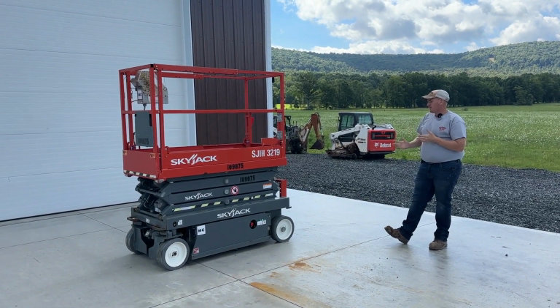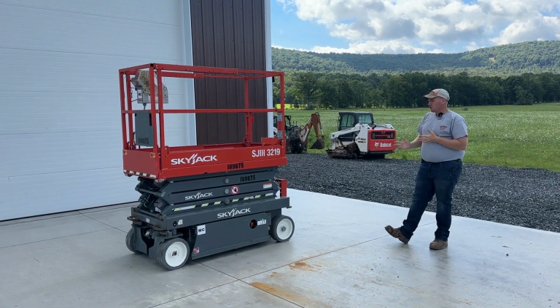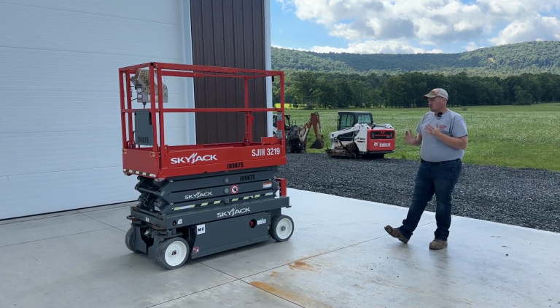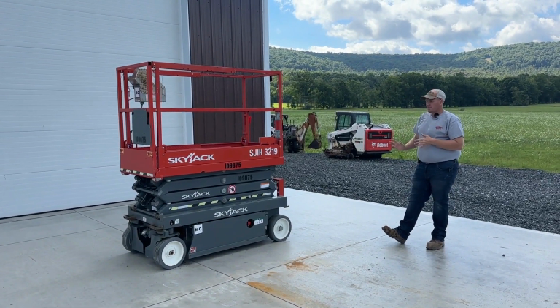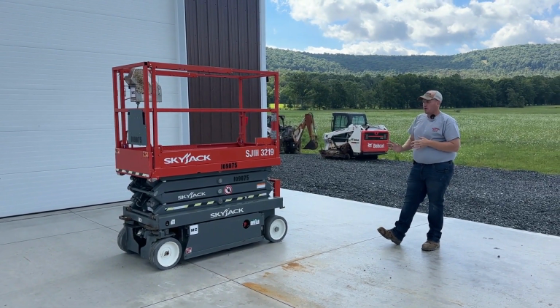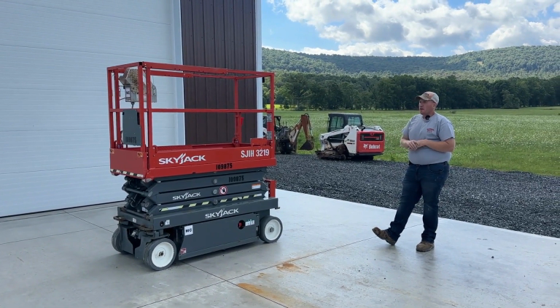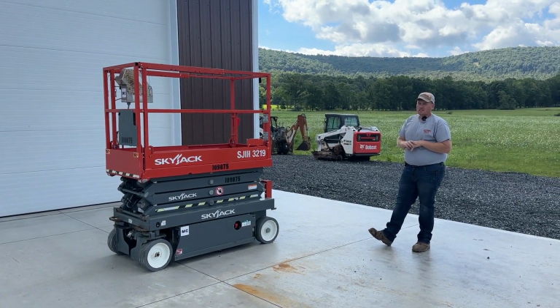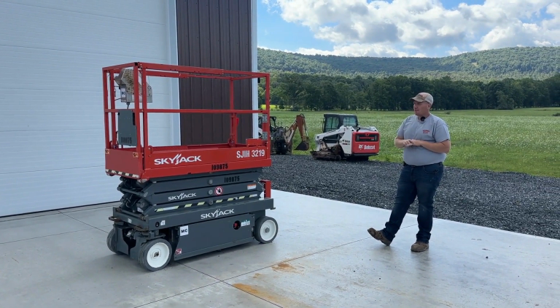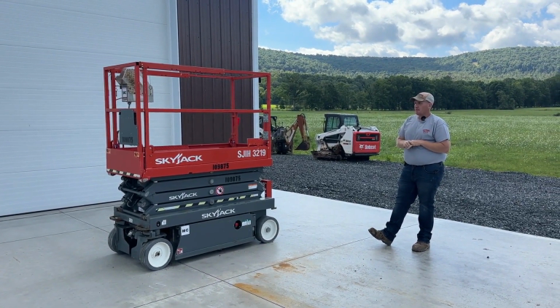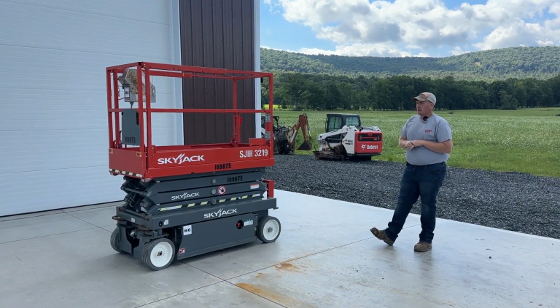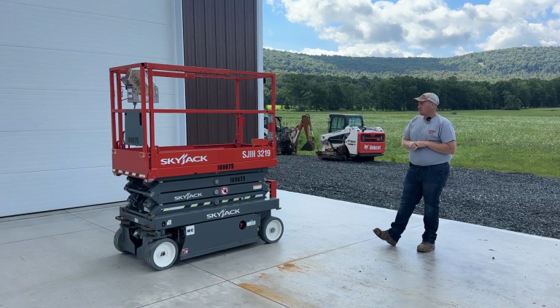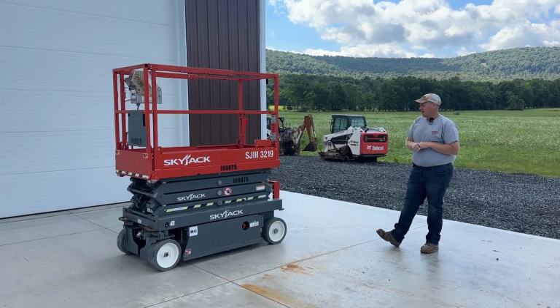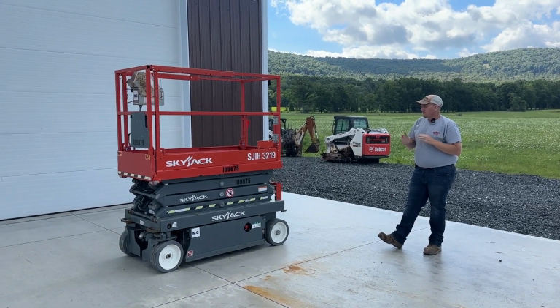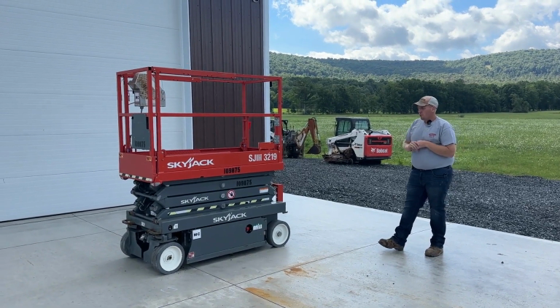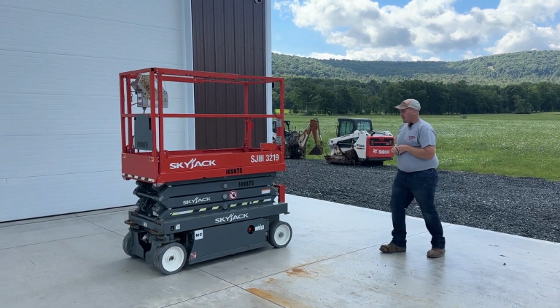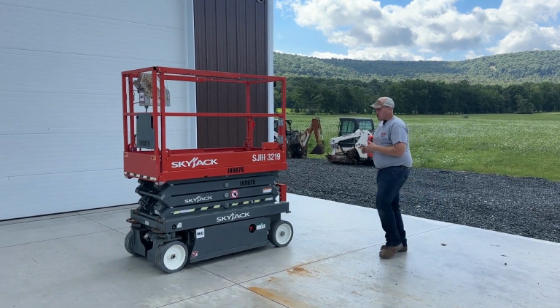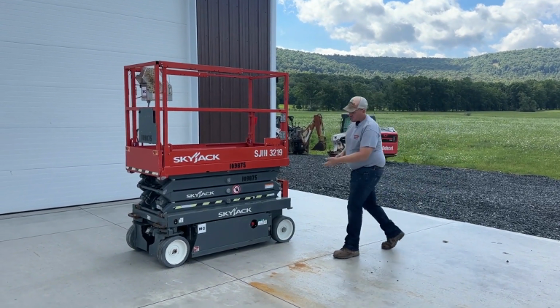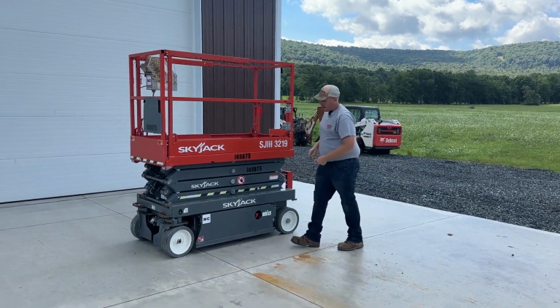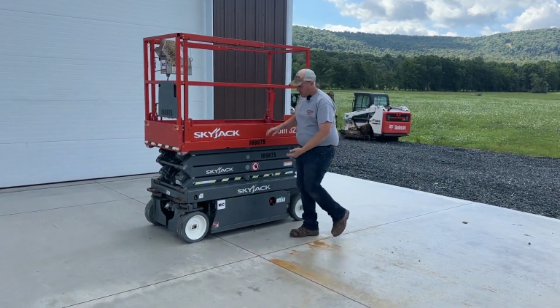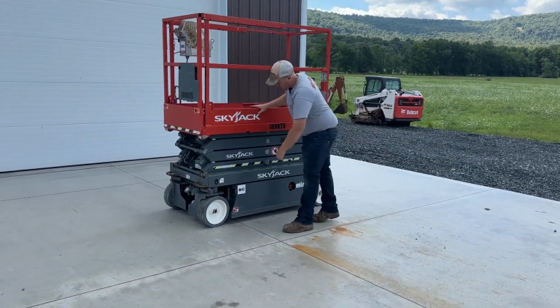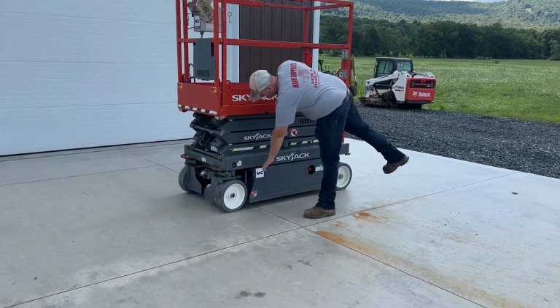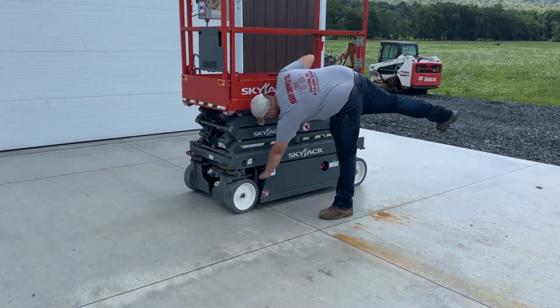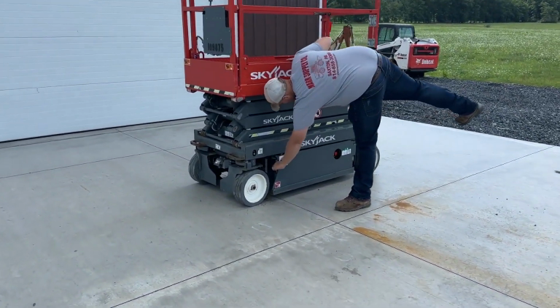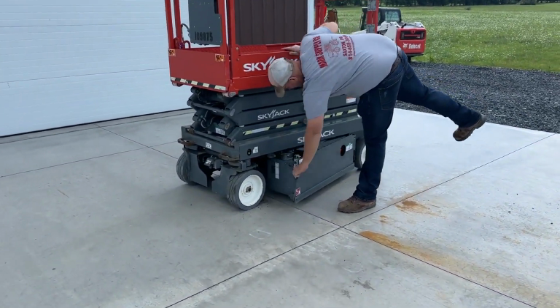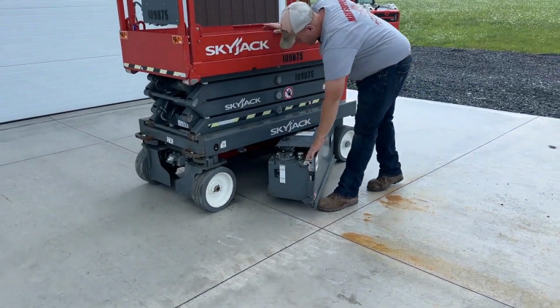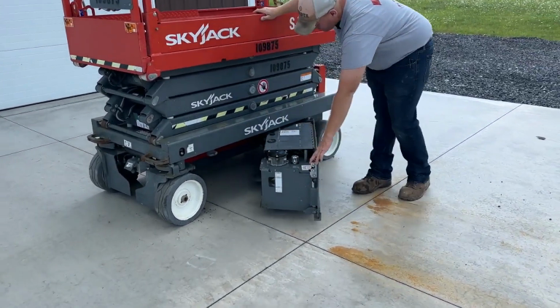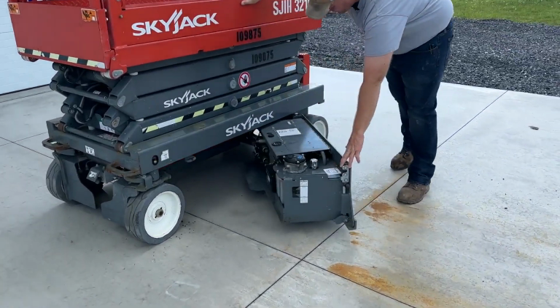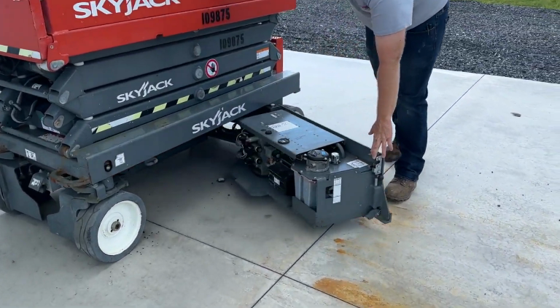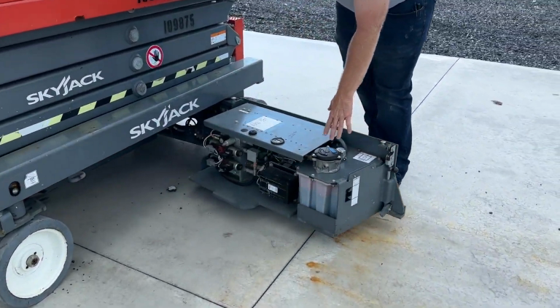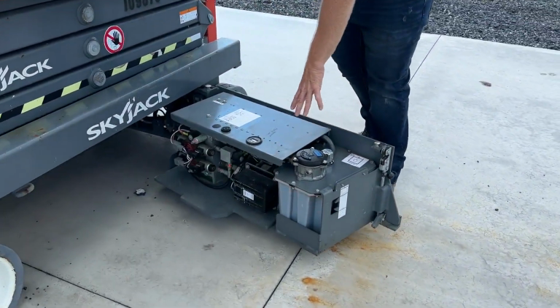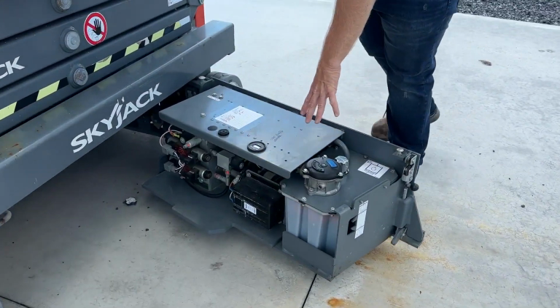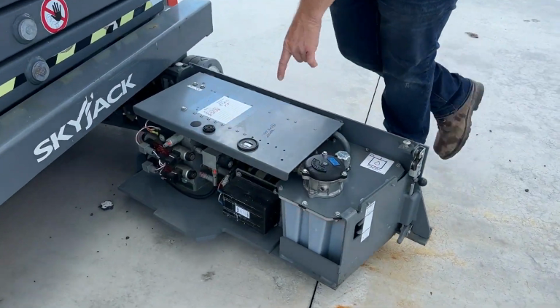Very nice units, ready to go to work. And I'll have a good many of these coming up for sale. So we're going to walk you around this unit. We're going to start right here at the motor controller side. Over here is where your hydraulic power unit is going to be with your motor controller.